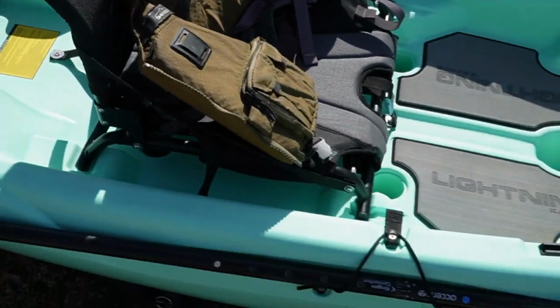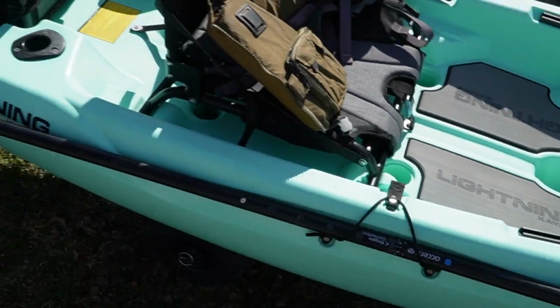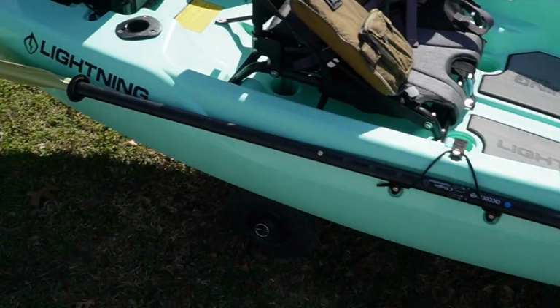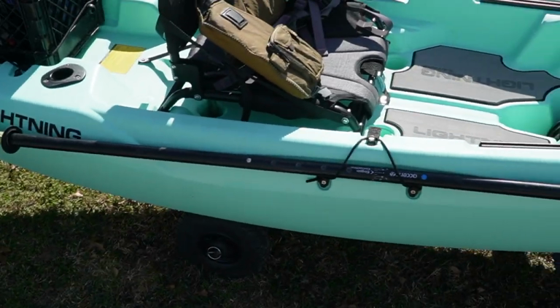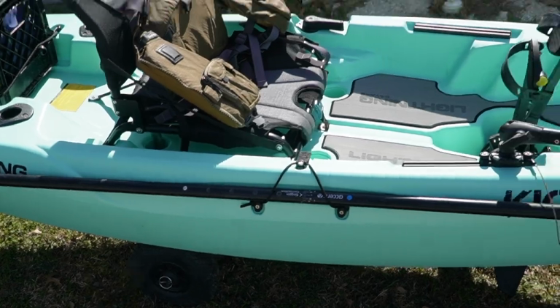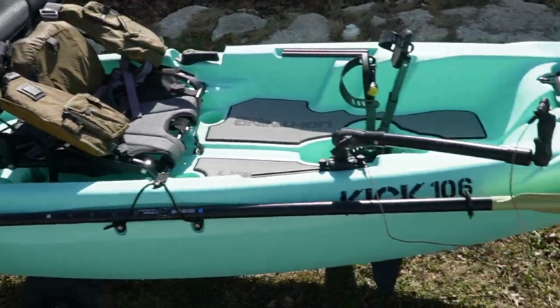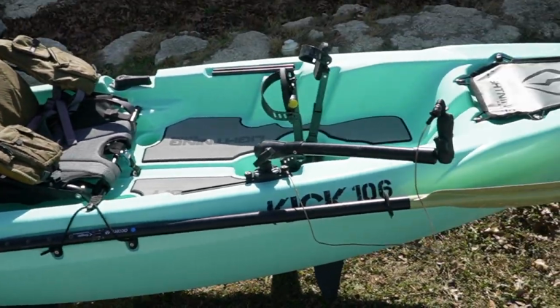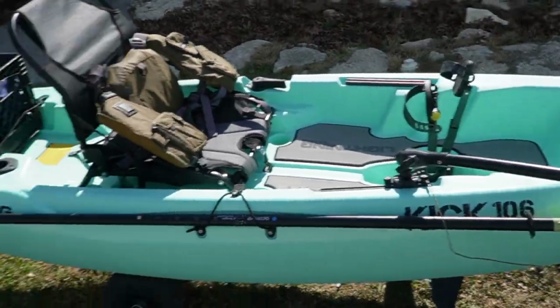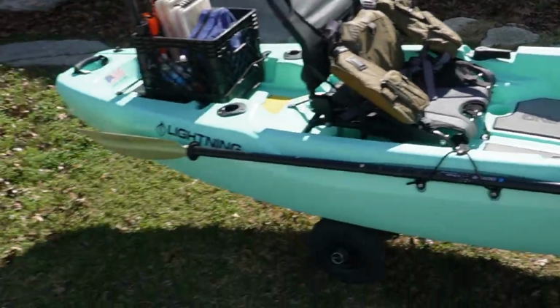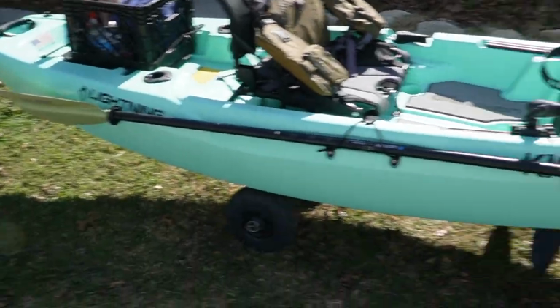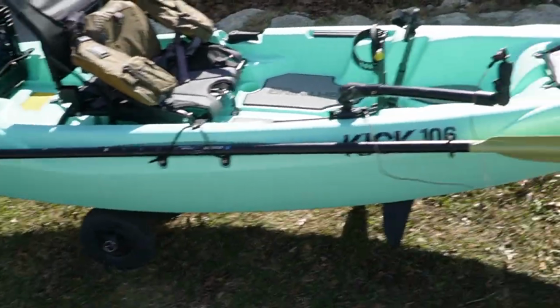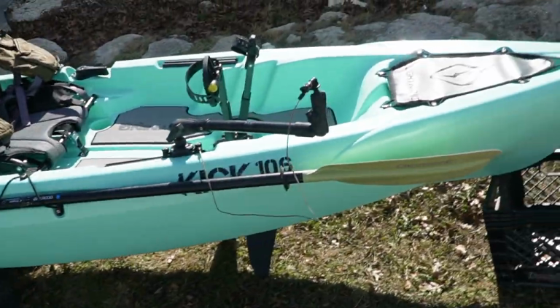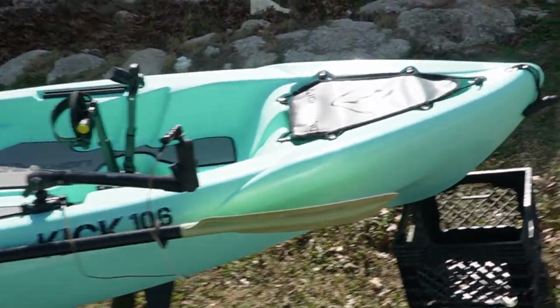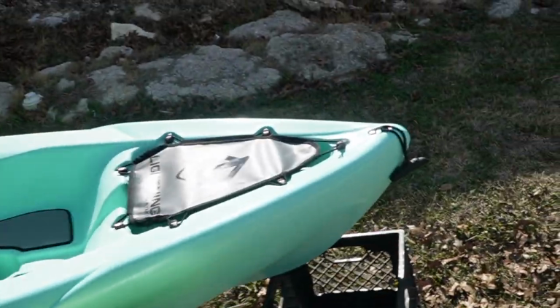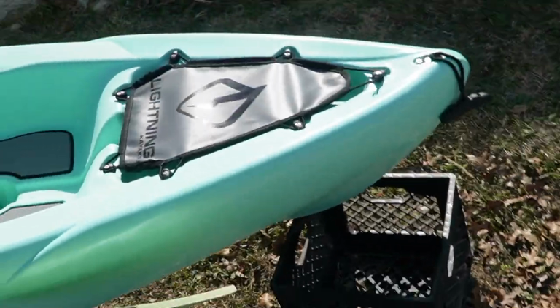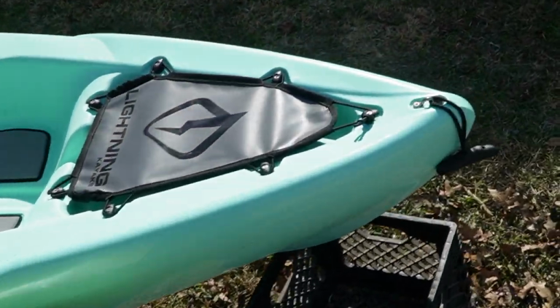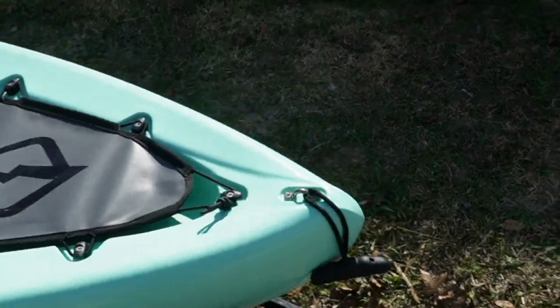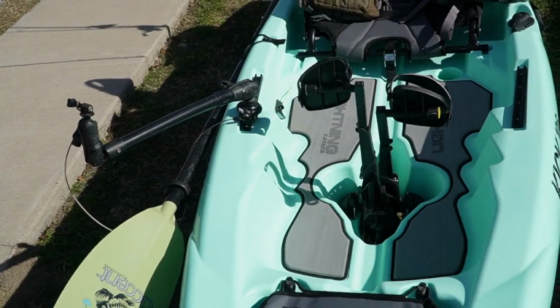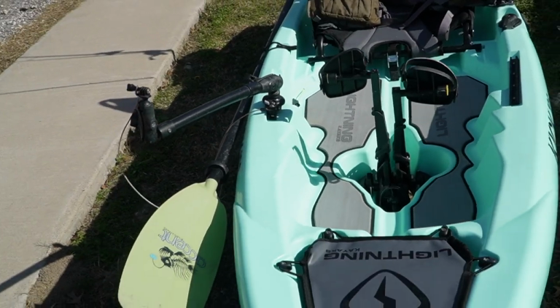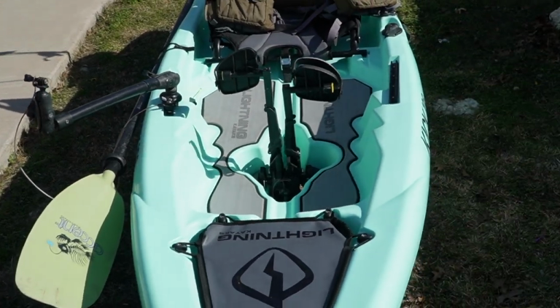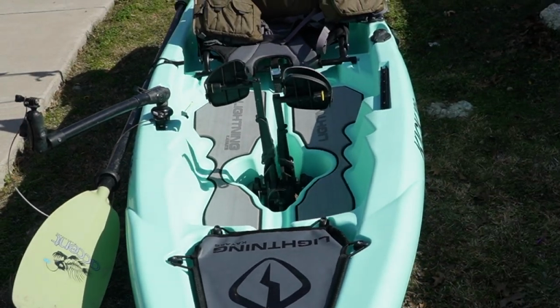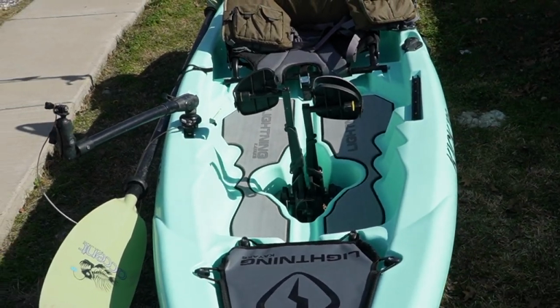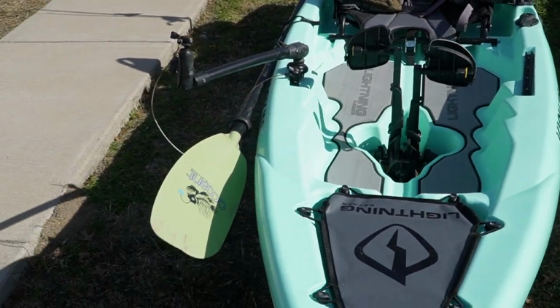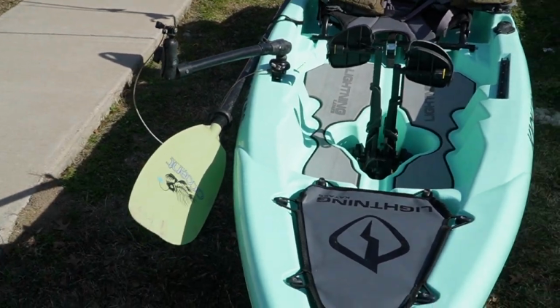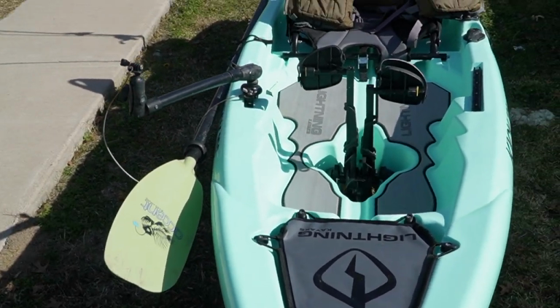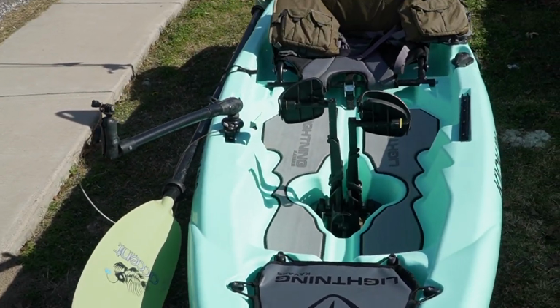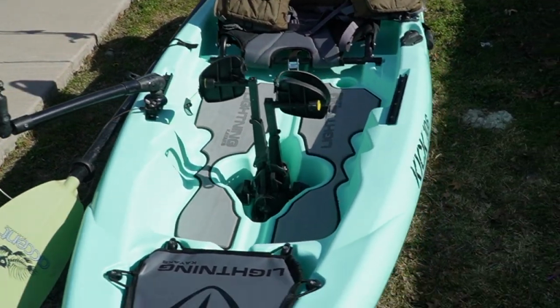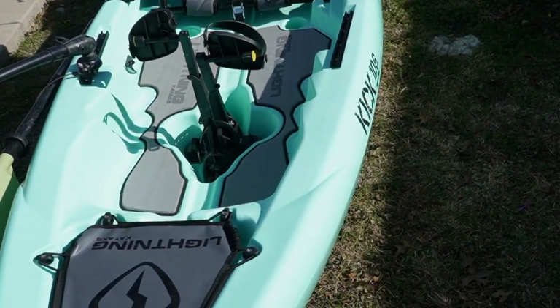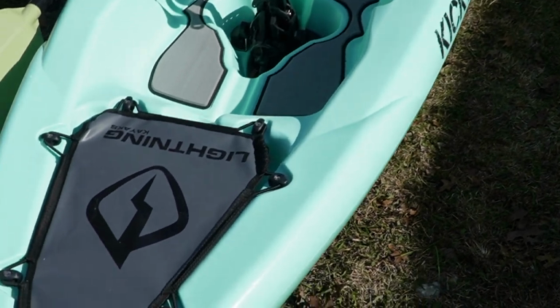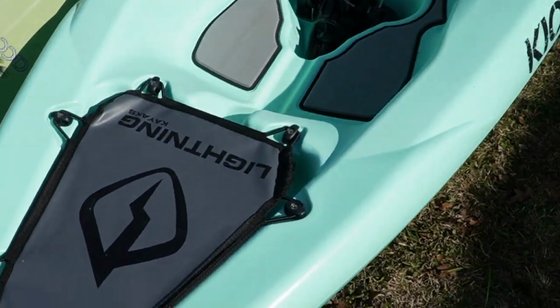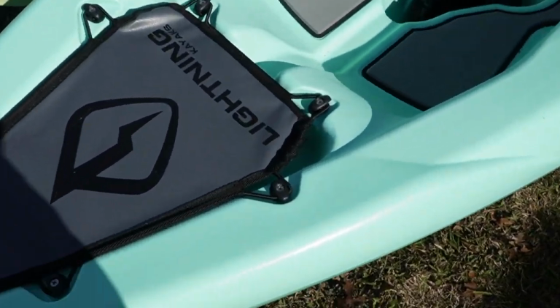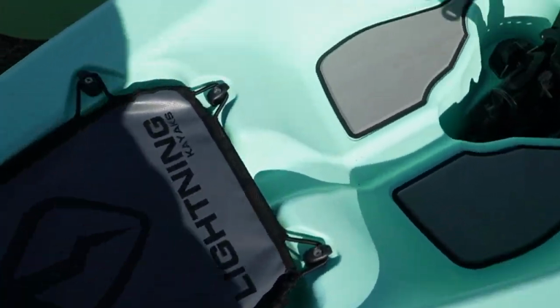That's the base layout of everything I've got on it. So far I'm absolutely loving this kayak. It's amazing for rivers and creeks — you don't have to worry about having such a long kayak when making turns. It's just perfect for me.